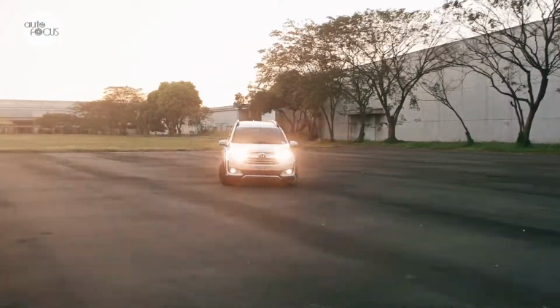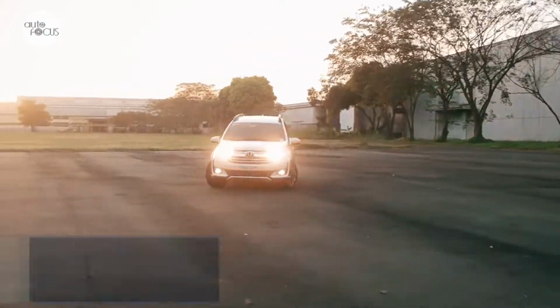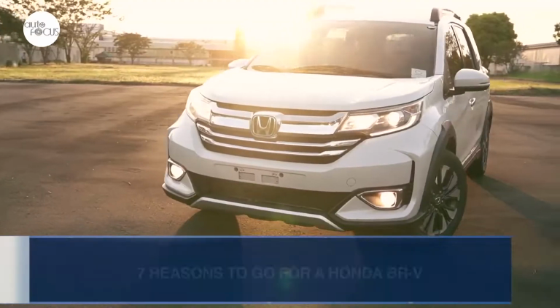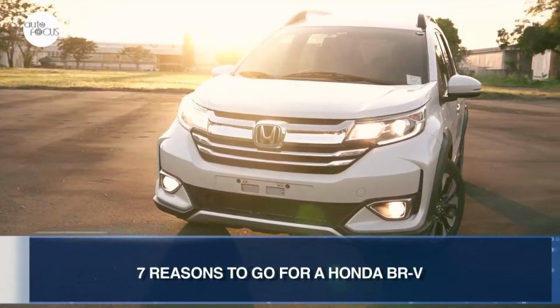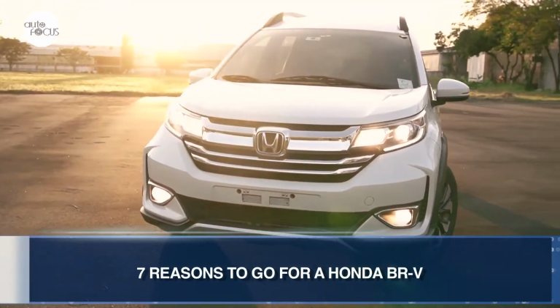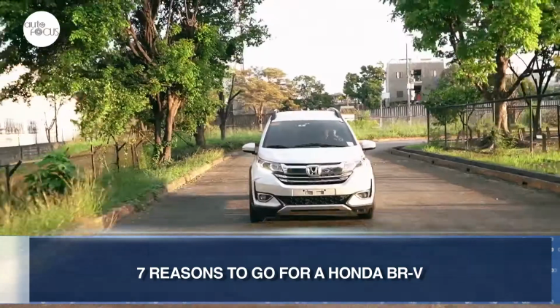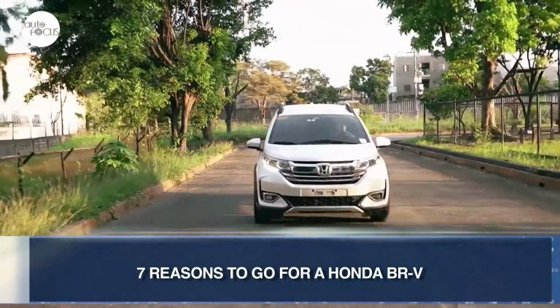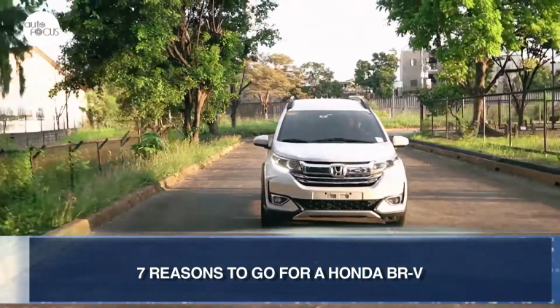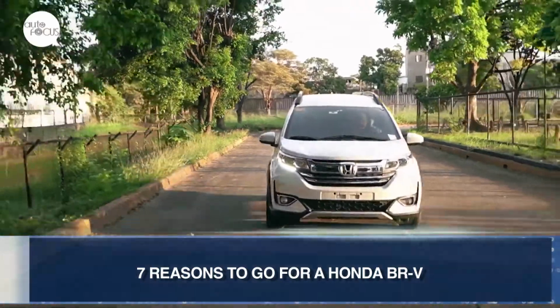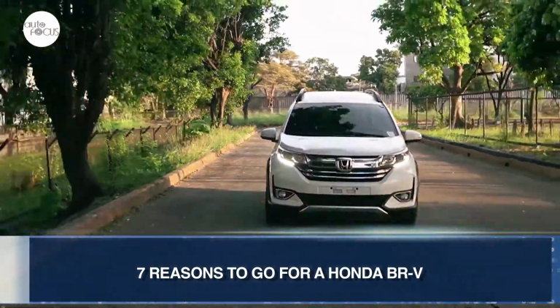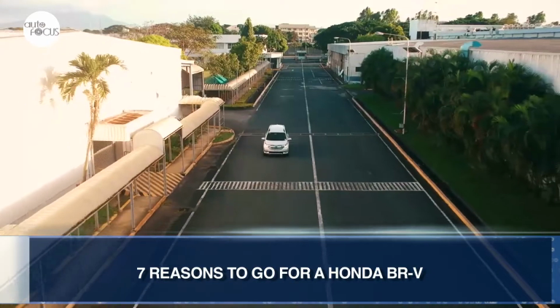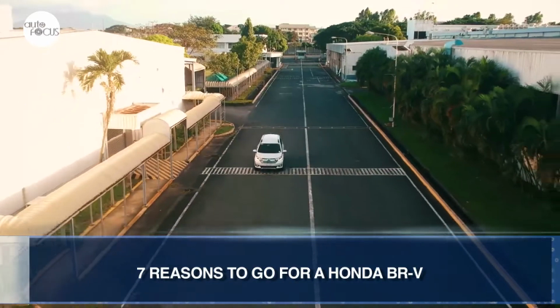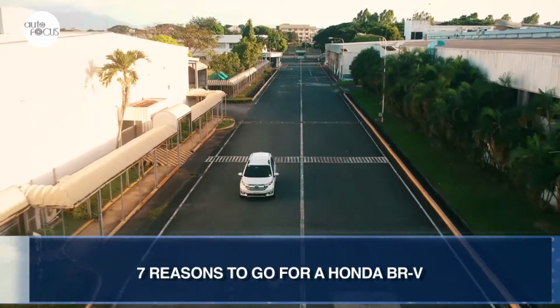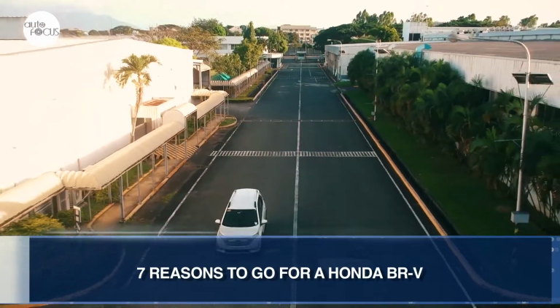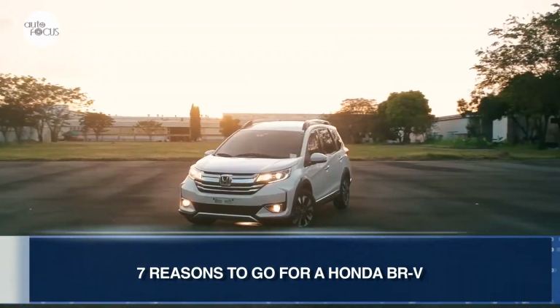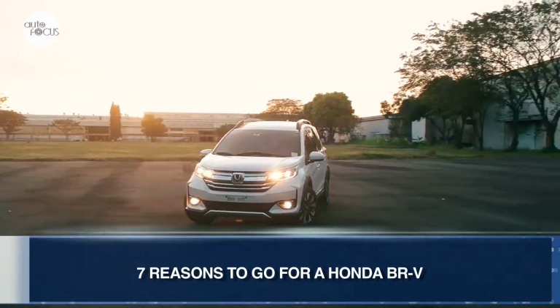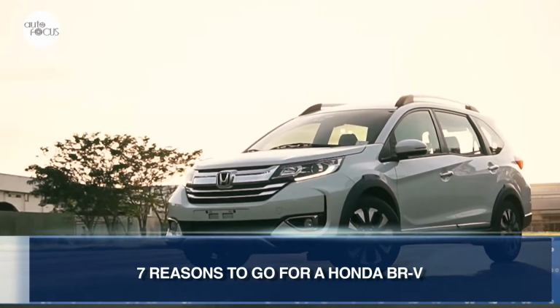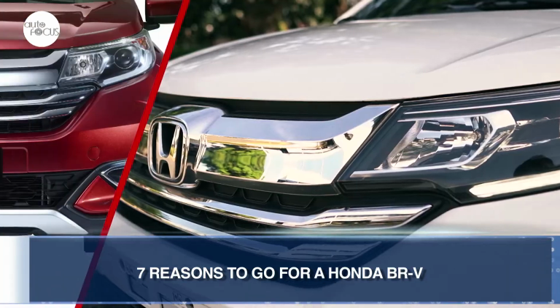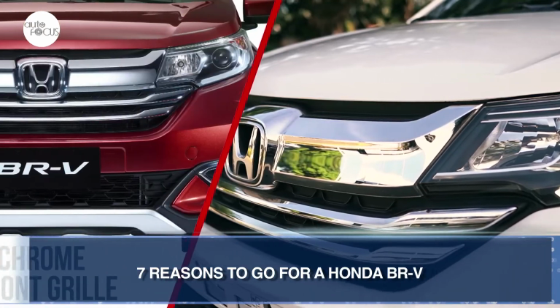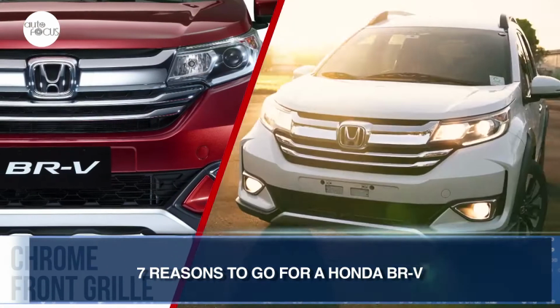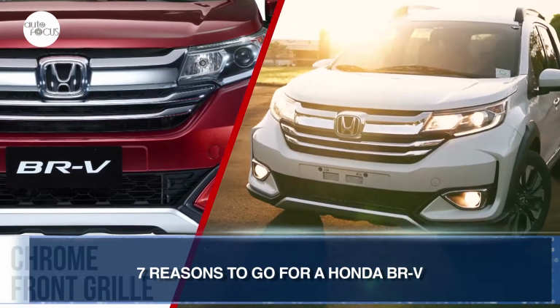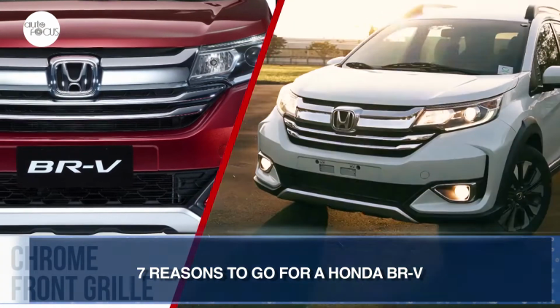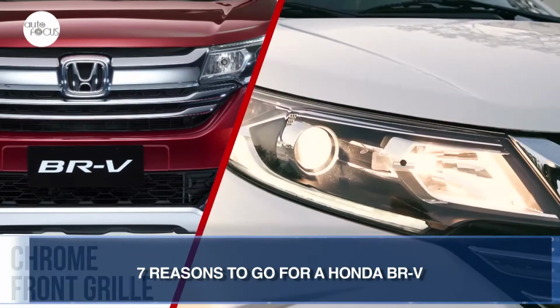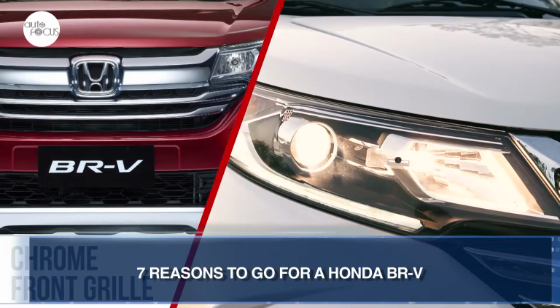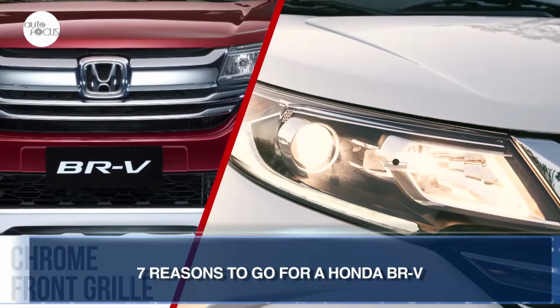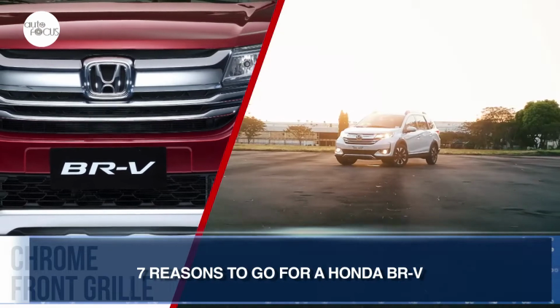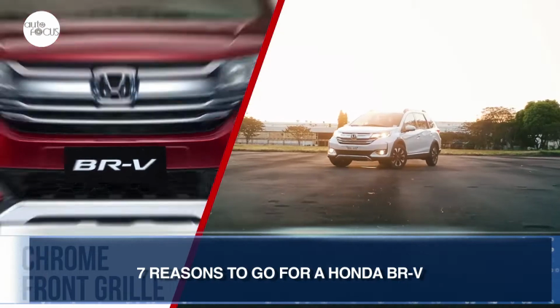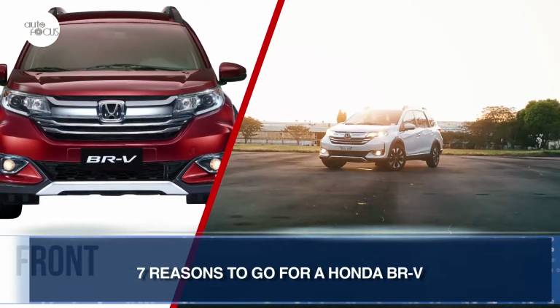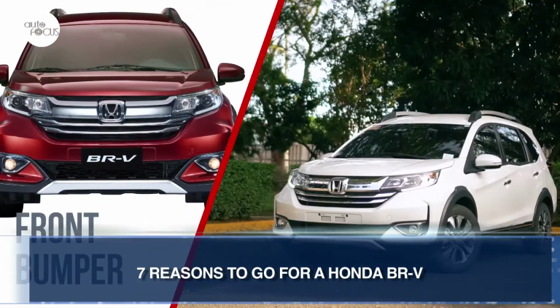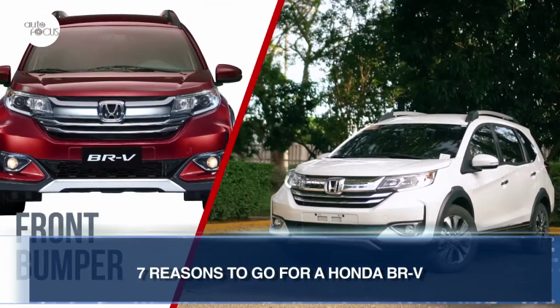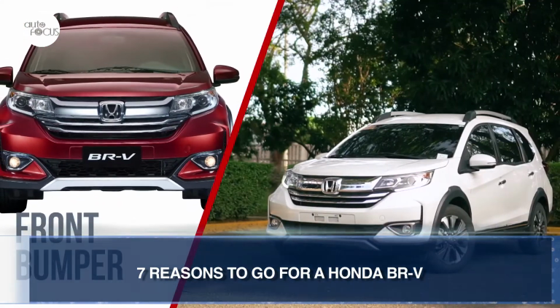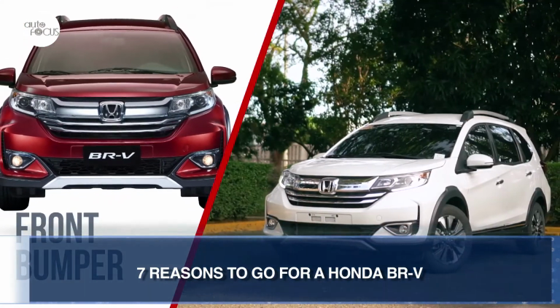Honda believes the BR-V is perfect for Filipinos enamored of 7-seaters and cites 7 reasons for doing so. The Honda BR-V is stylish, exhibiting a fine mixture of sporty and rugged appointments that give it an SUV vibe. That's one reason, says Honda.